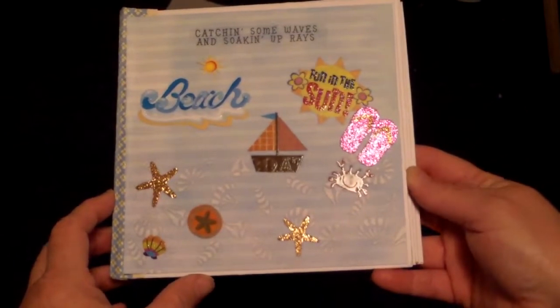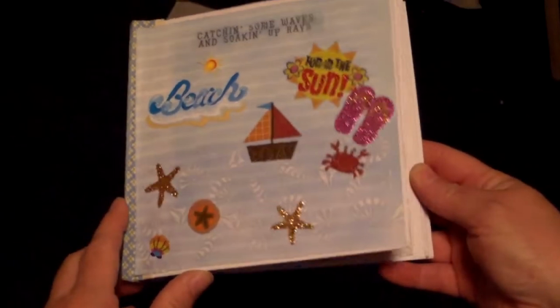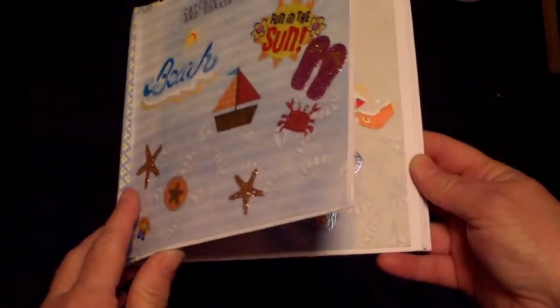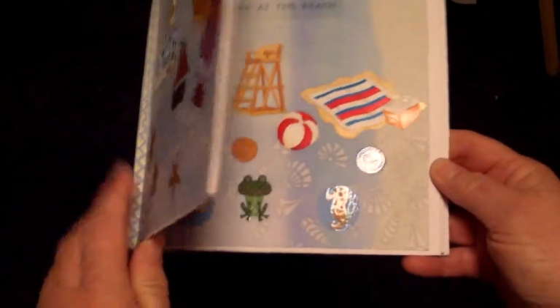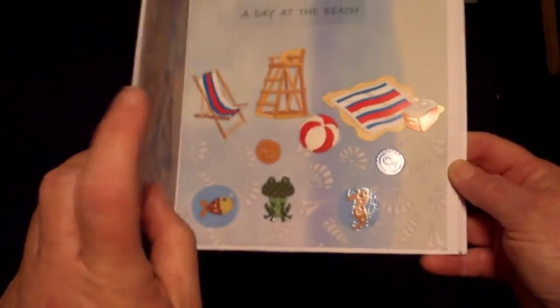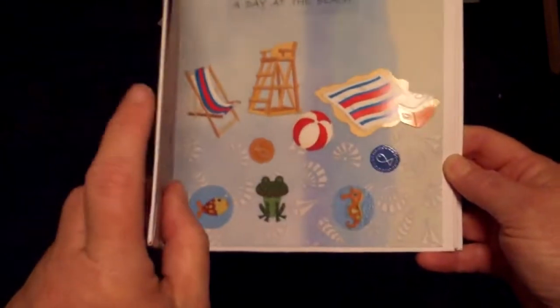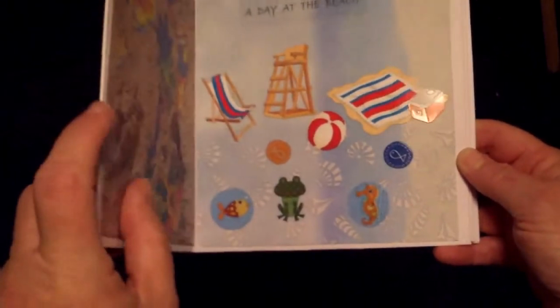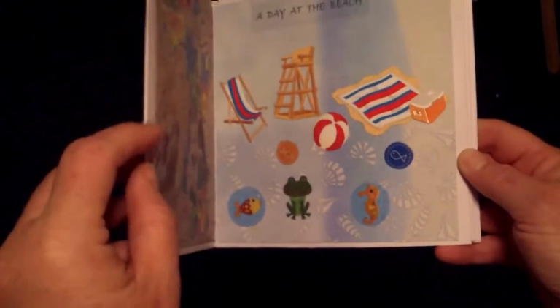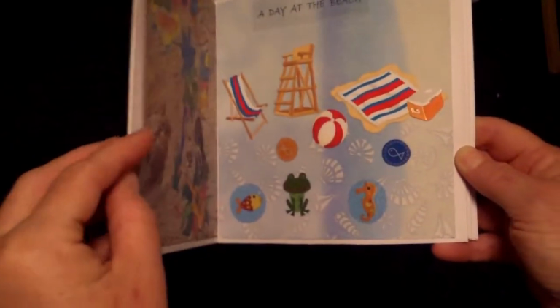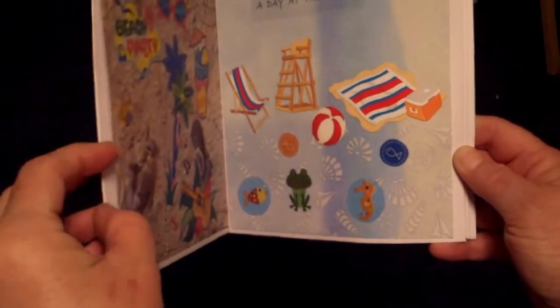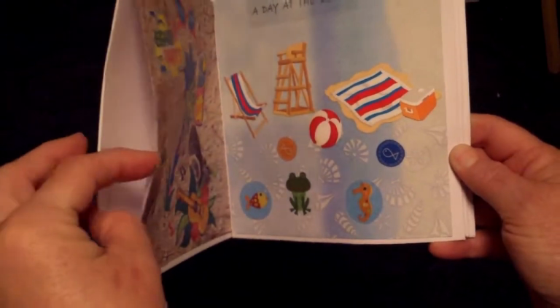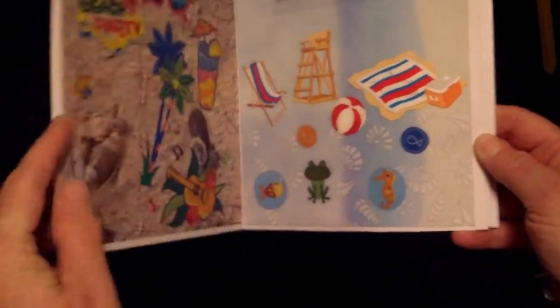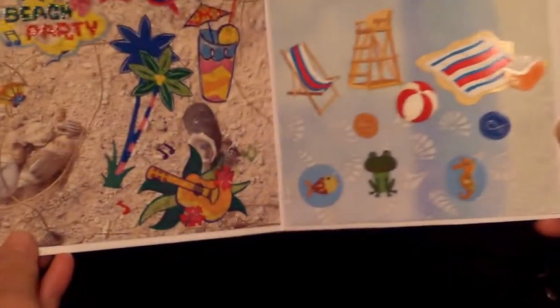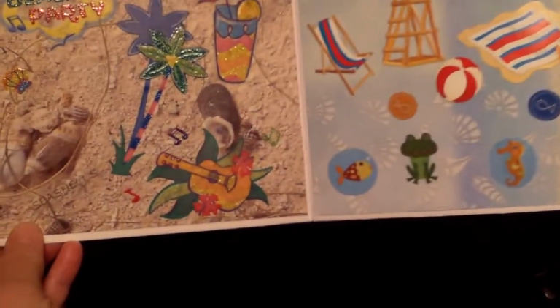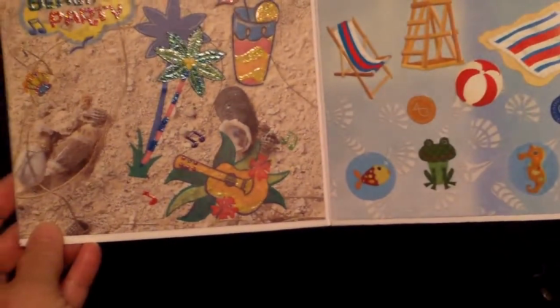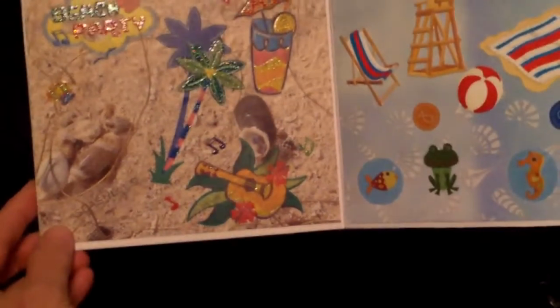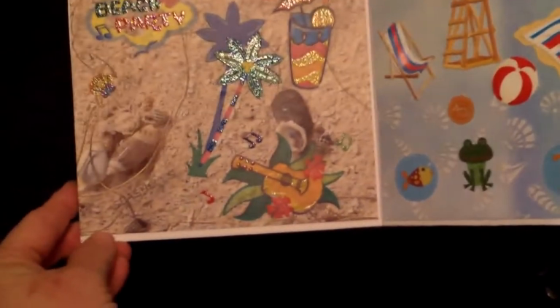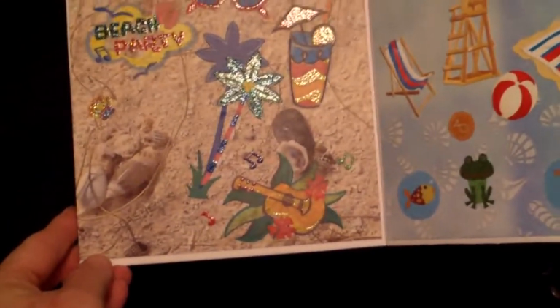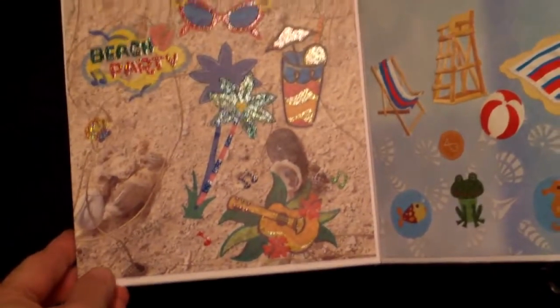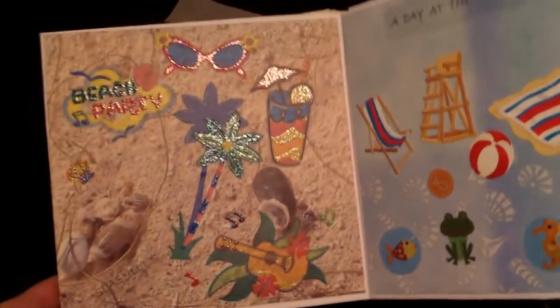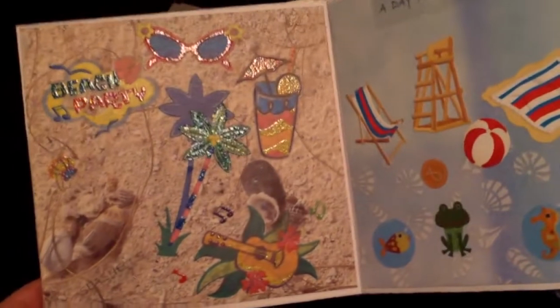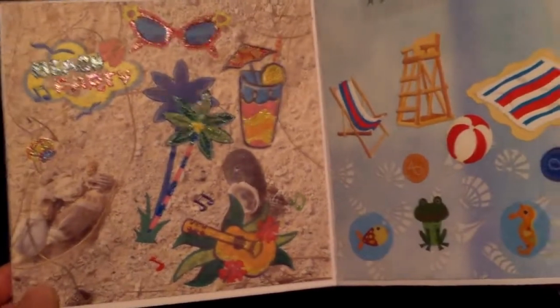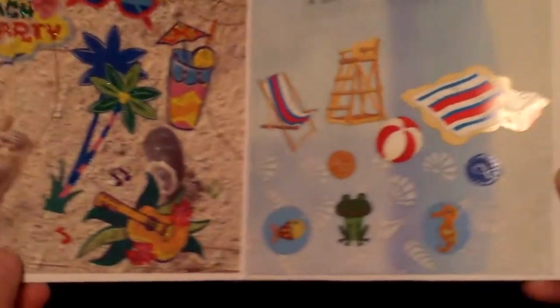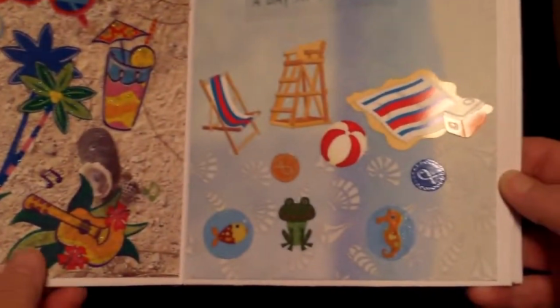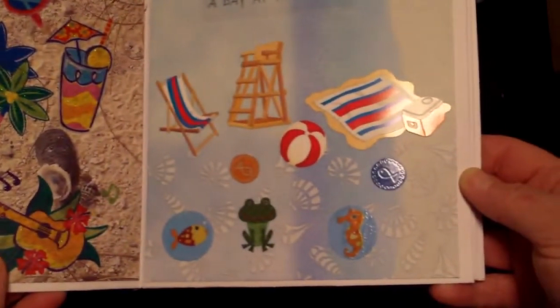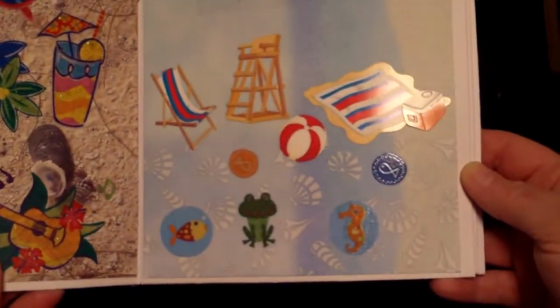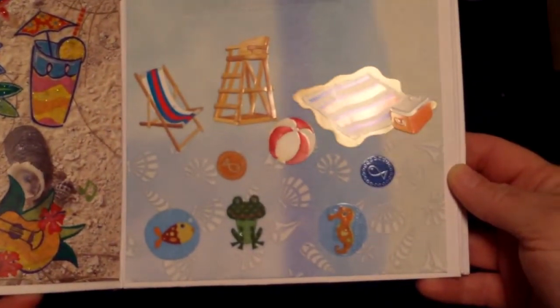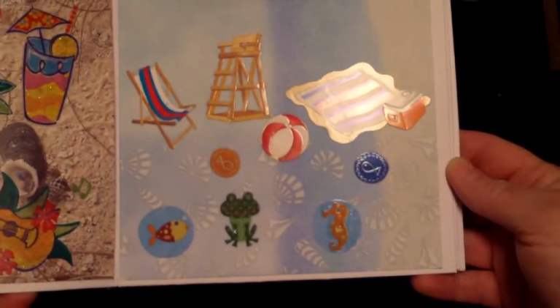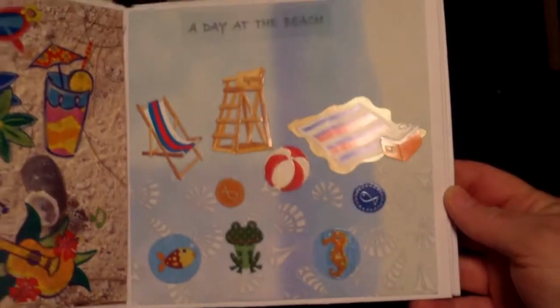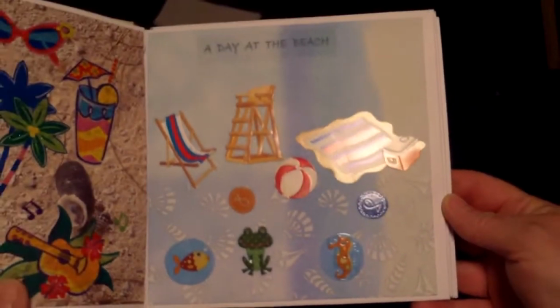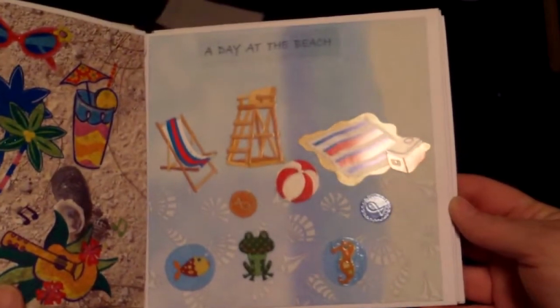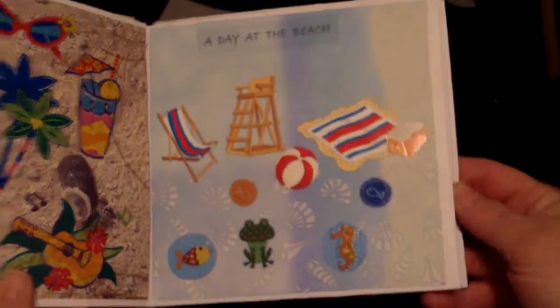And then when you open it, there's a pocket to put some pictures in here. And there's this little thing here, it's really cute. And then there's this one — more beach items.